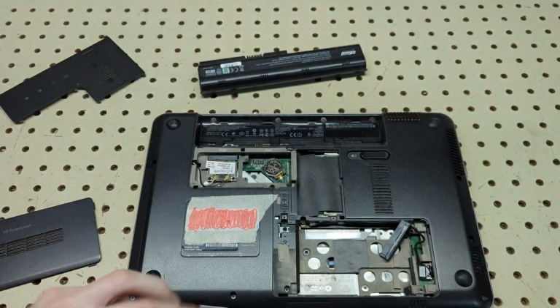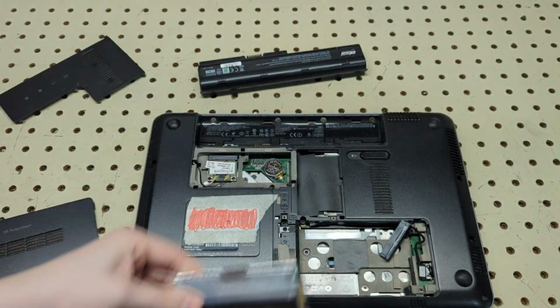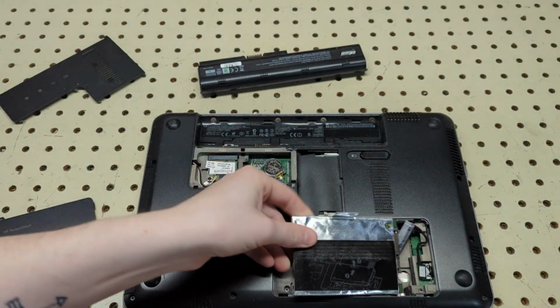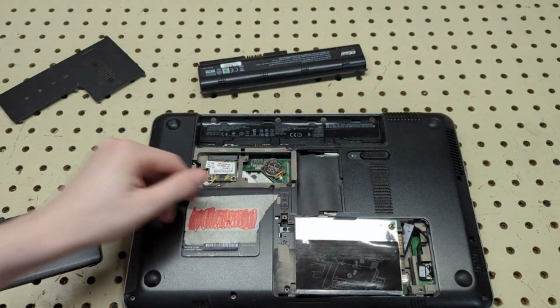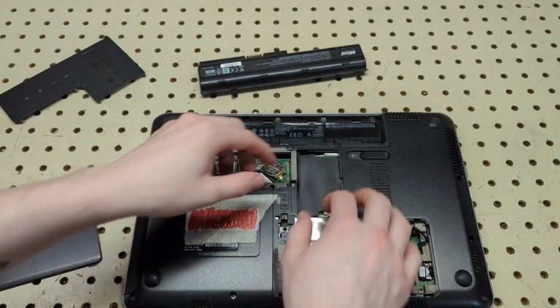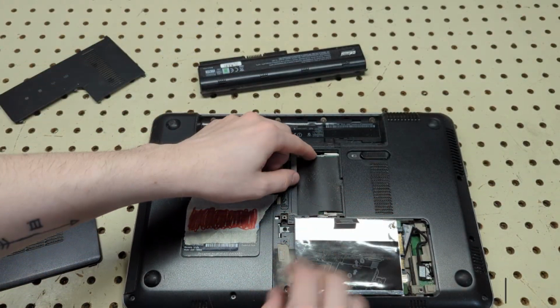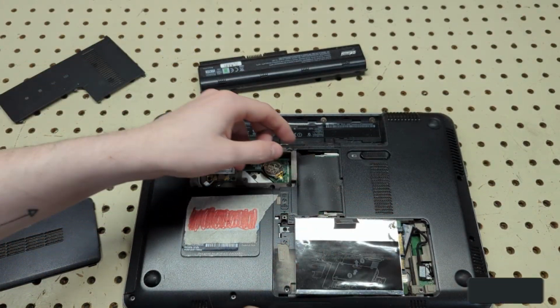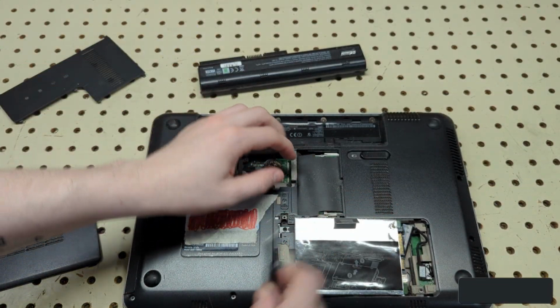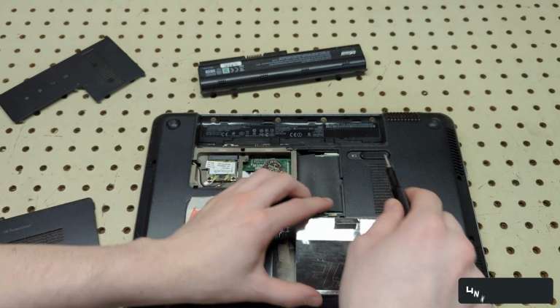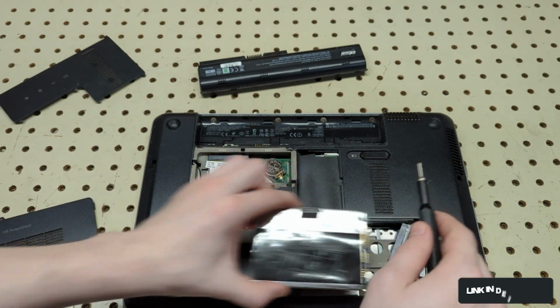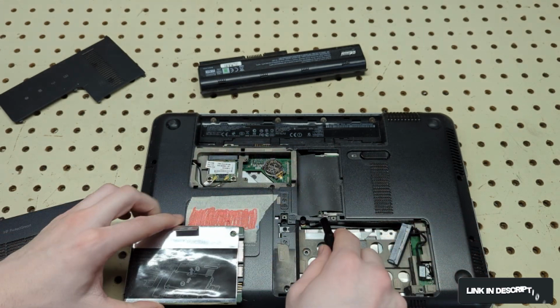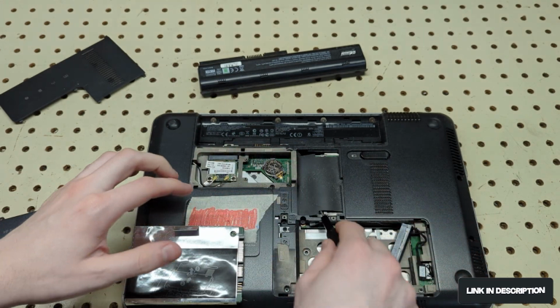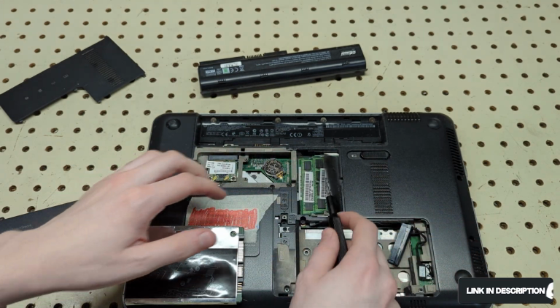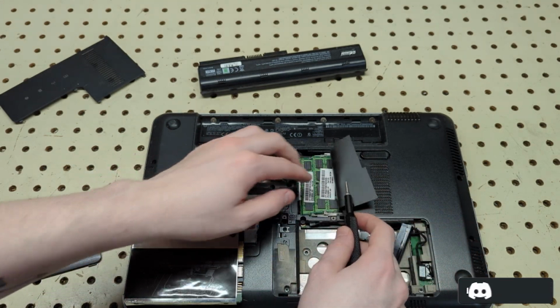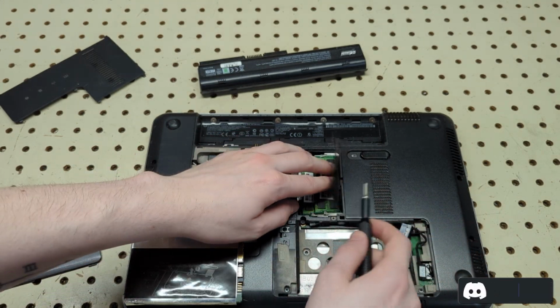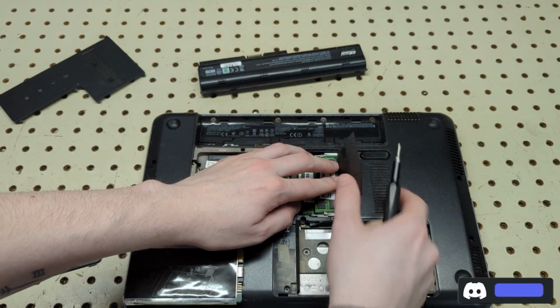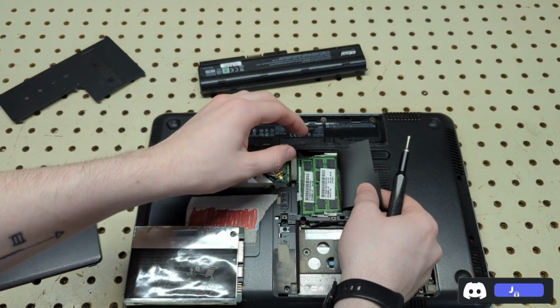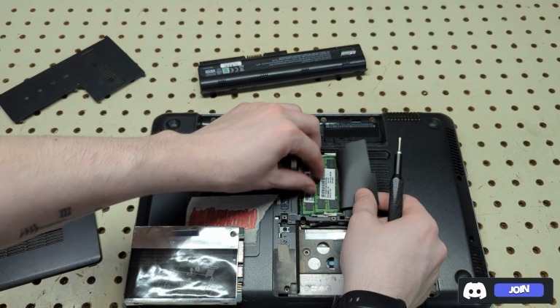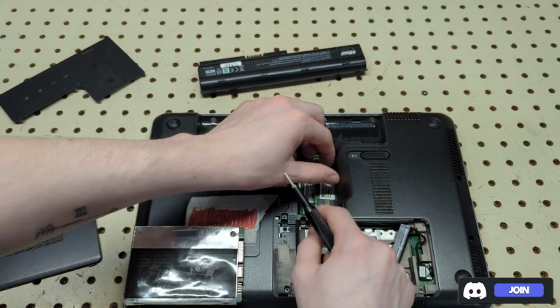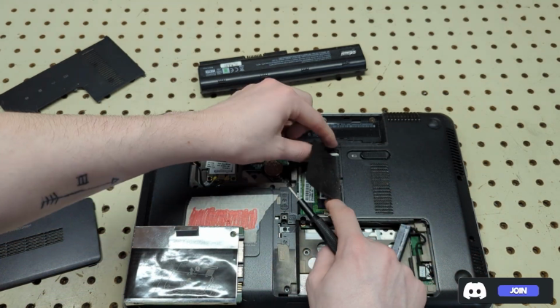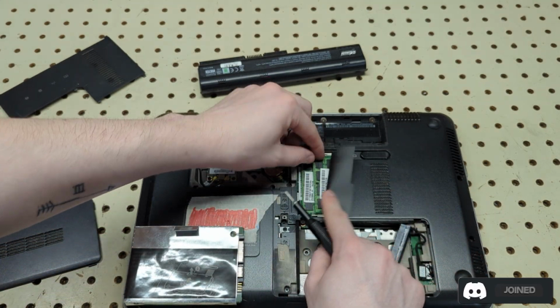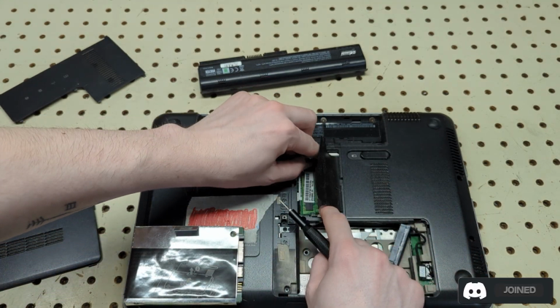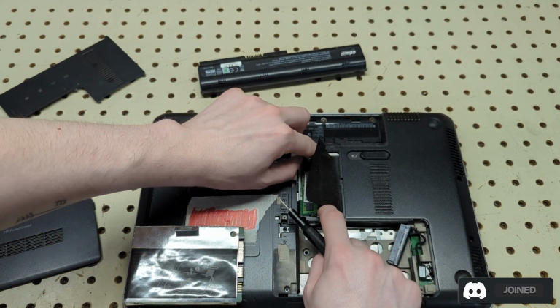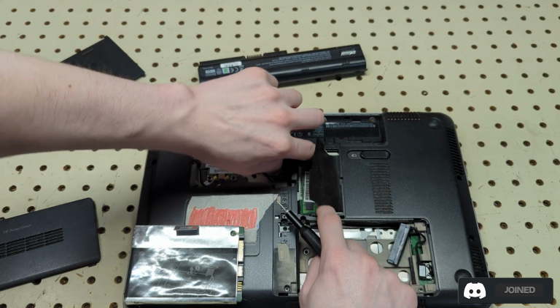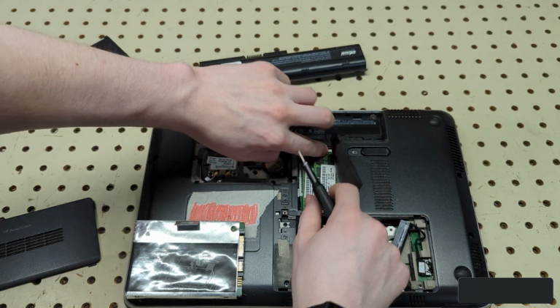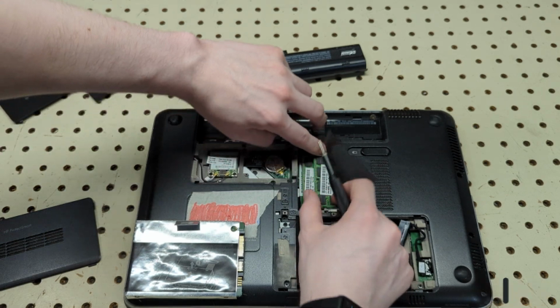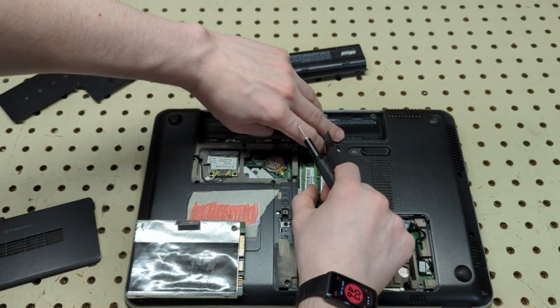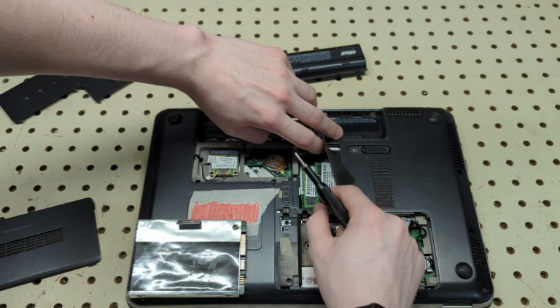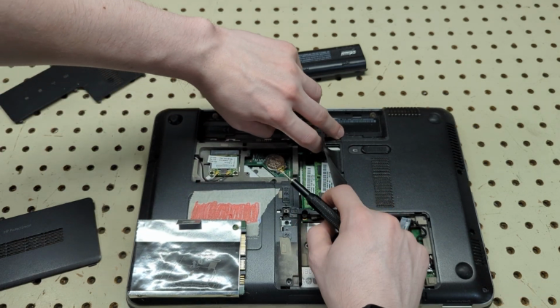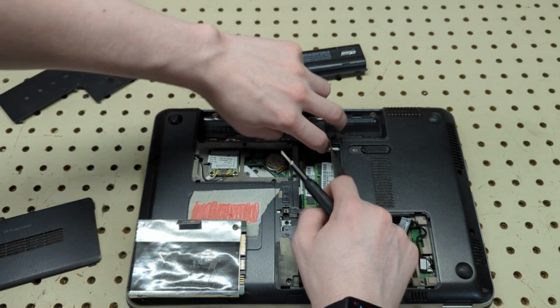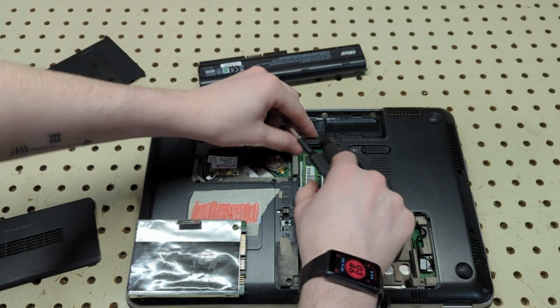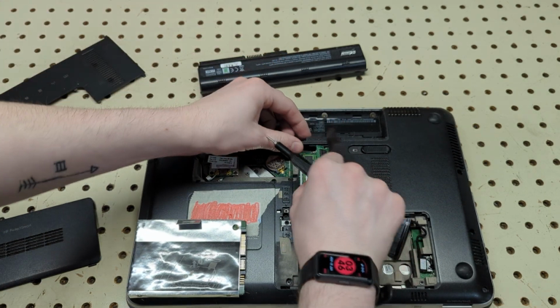Unscrew the four screws on each side of the drive bracket and your hard drive is out — then you can replace it with a solid state drive. For the RAM, you'll need to lift up the heat shield or plastic shield a little bit.